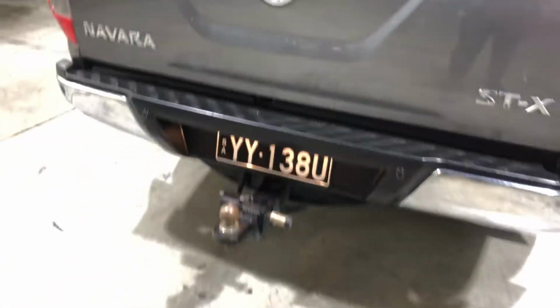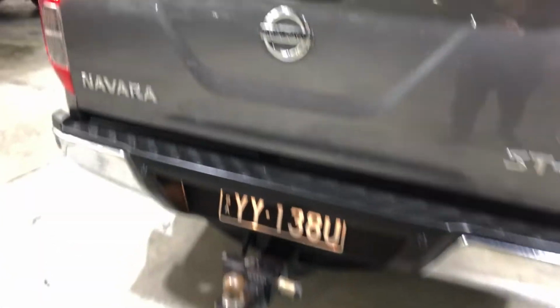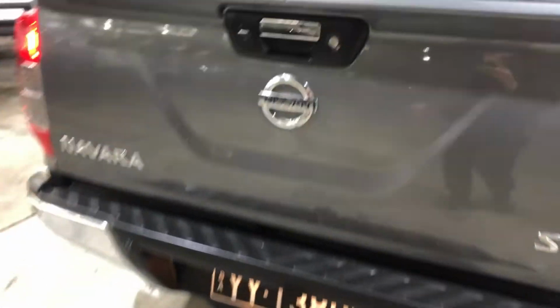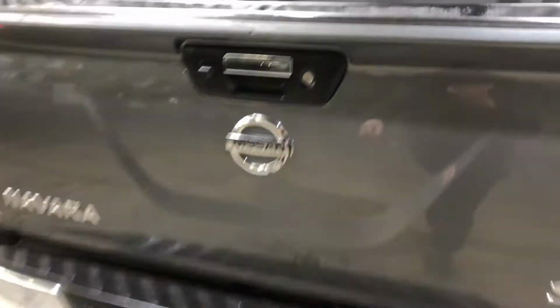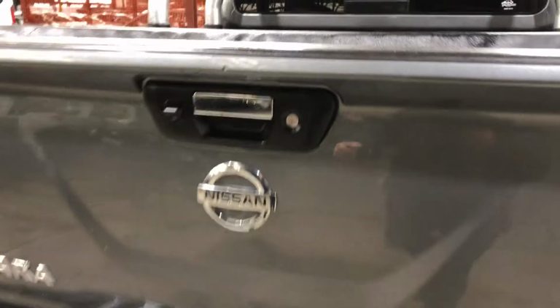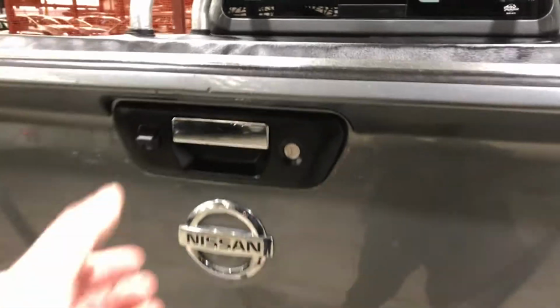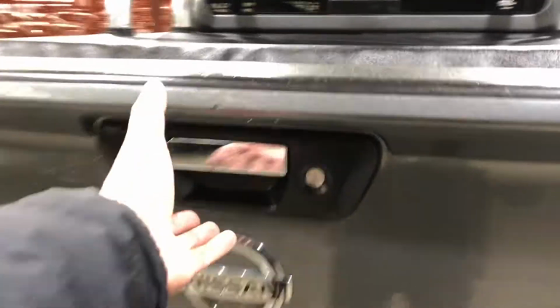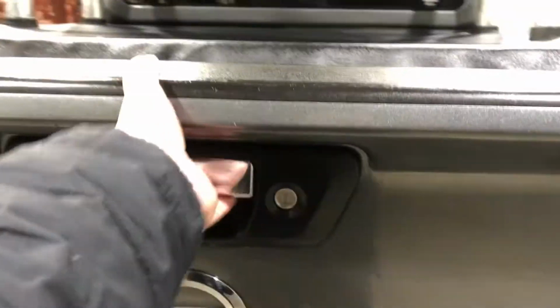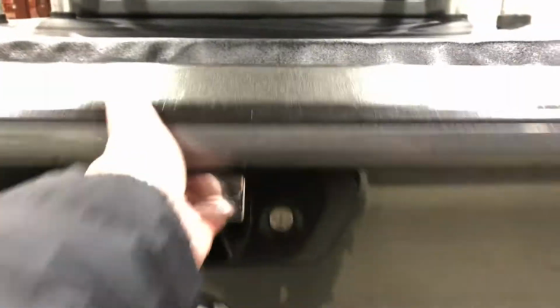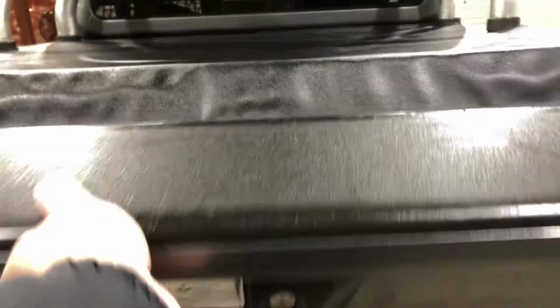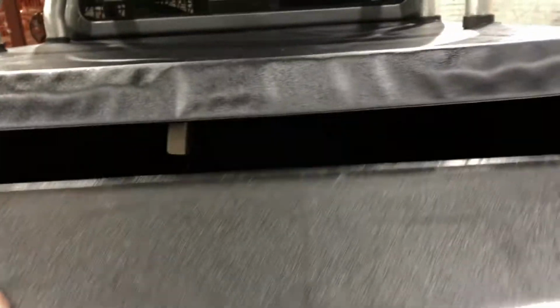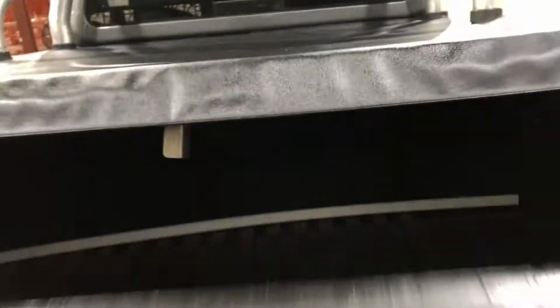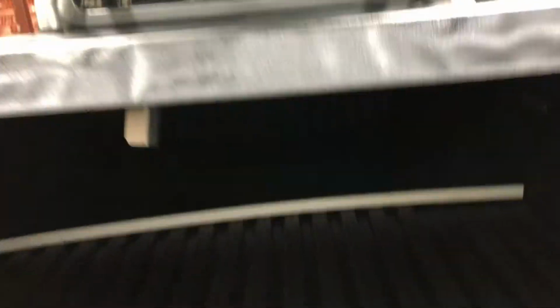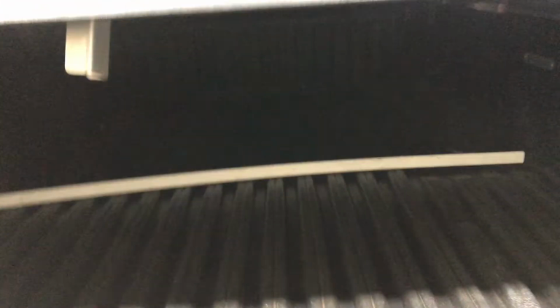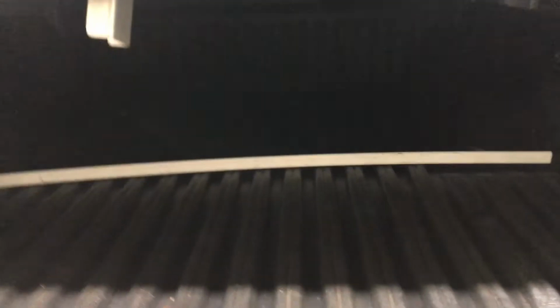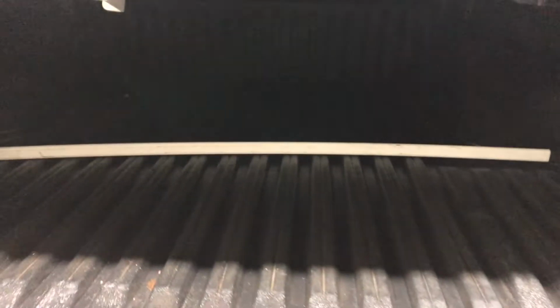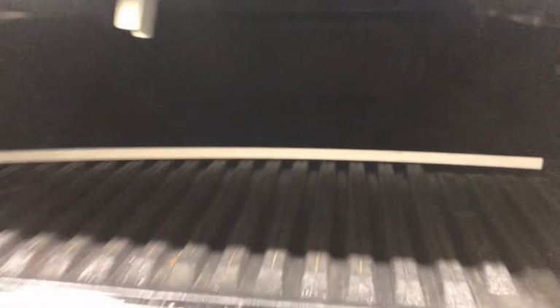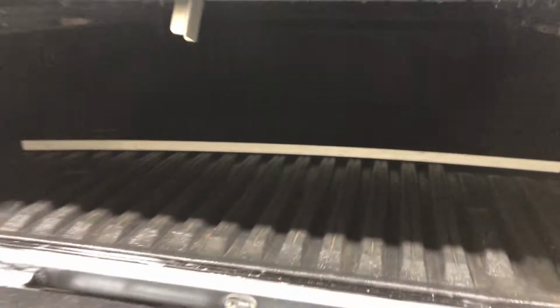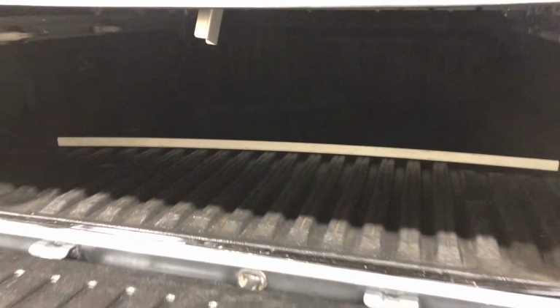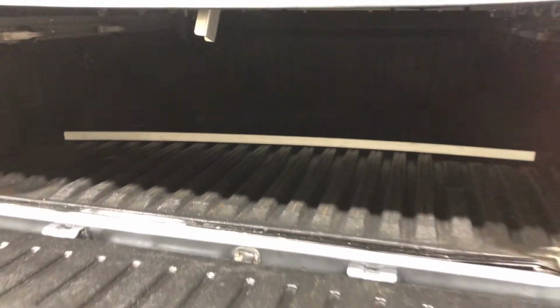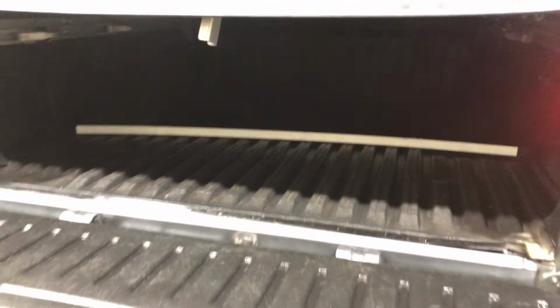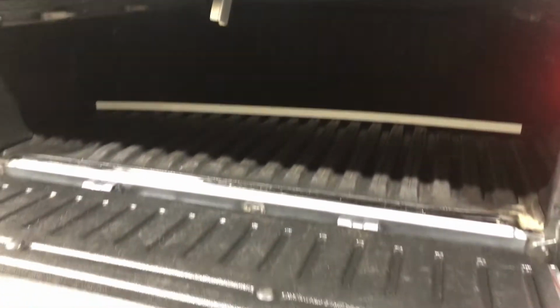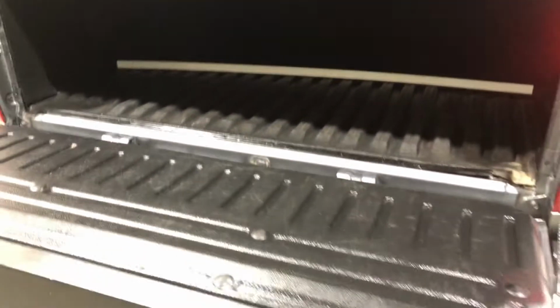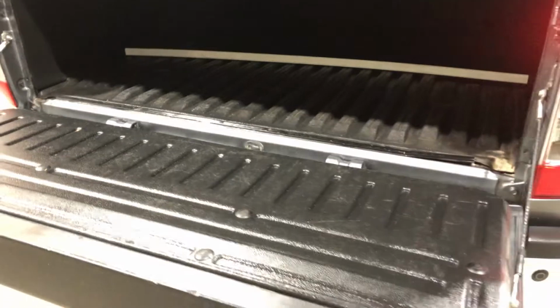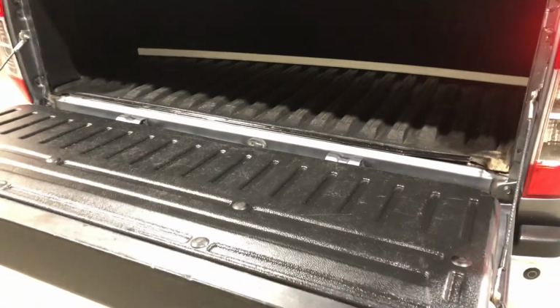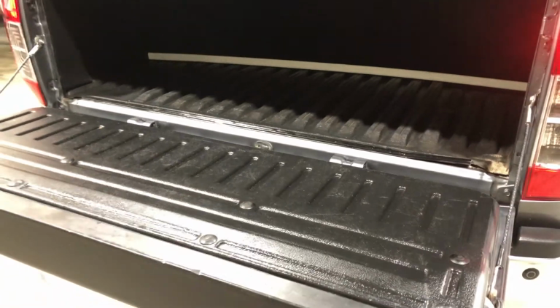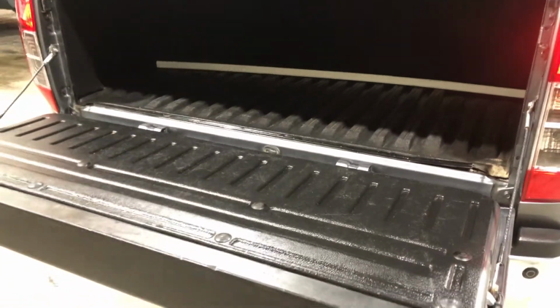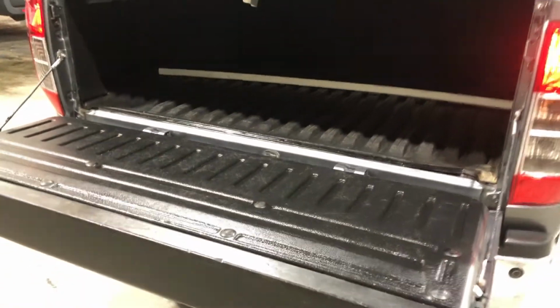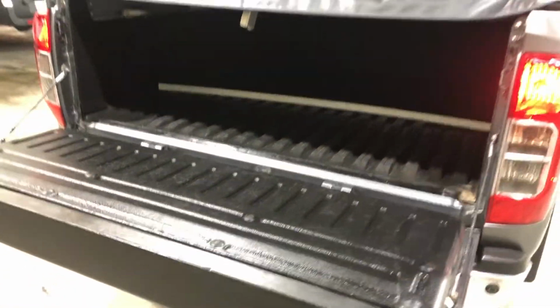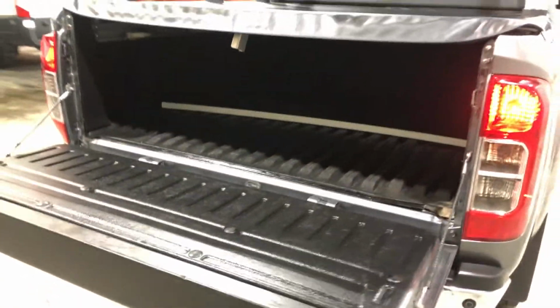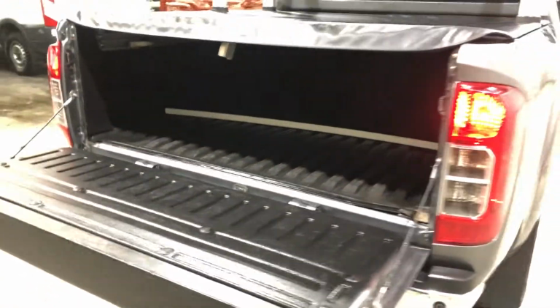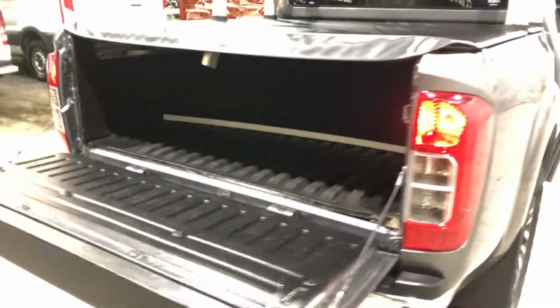As we jump inside the back tray, being a Navara, you know you're going to get plenty of space at the back. It also comes with a rubber boot liner so you don't scratch the paintwork.